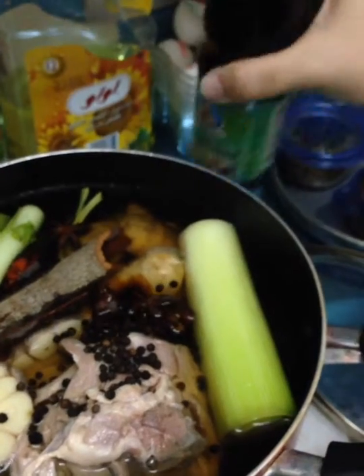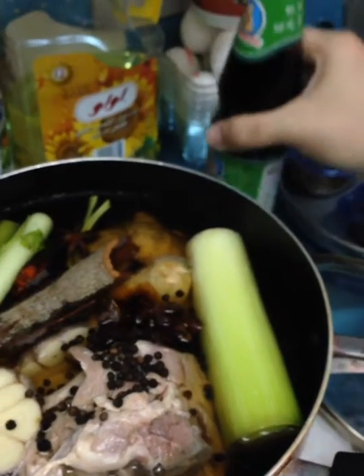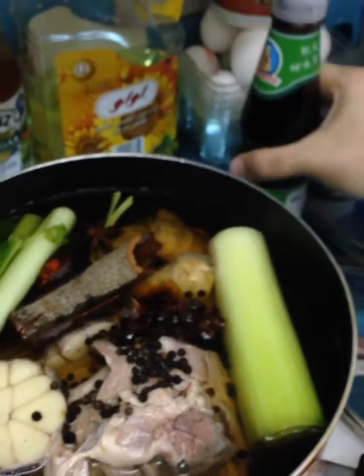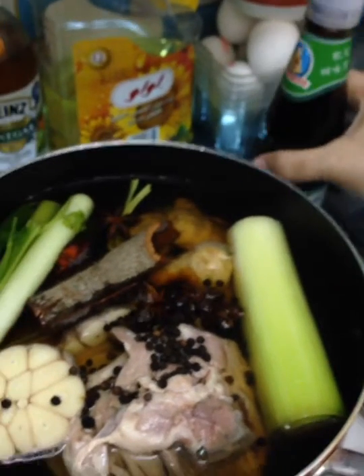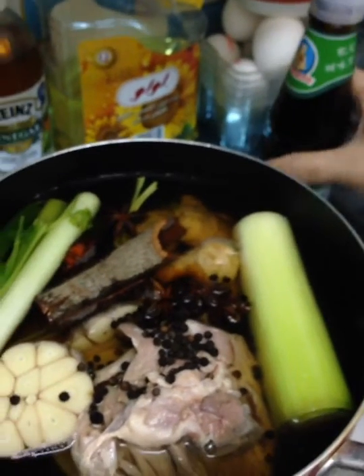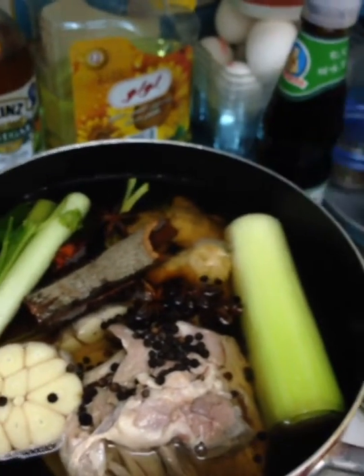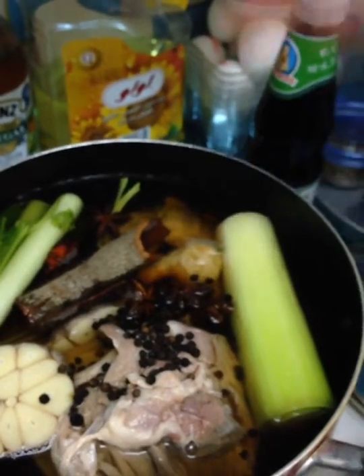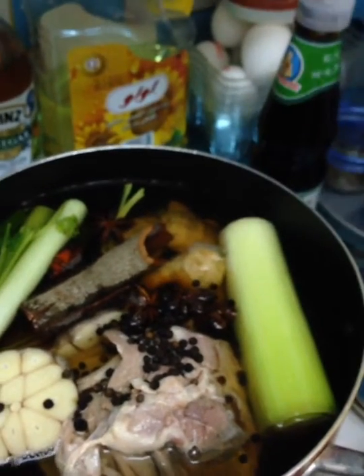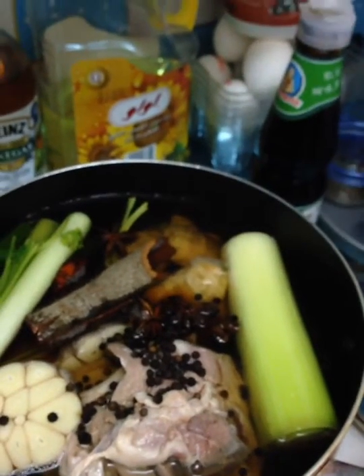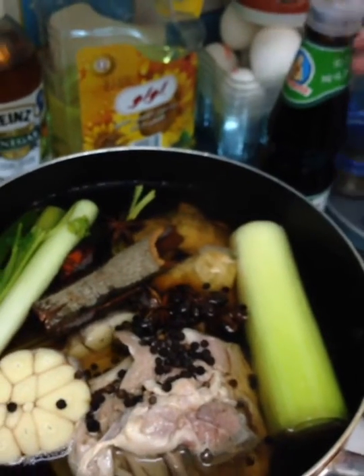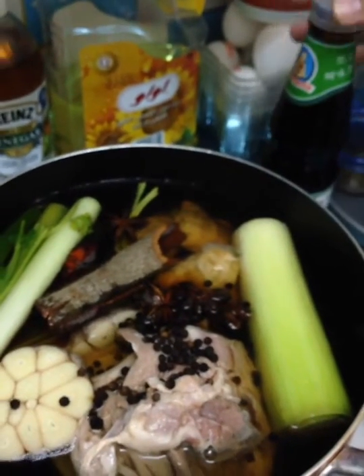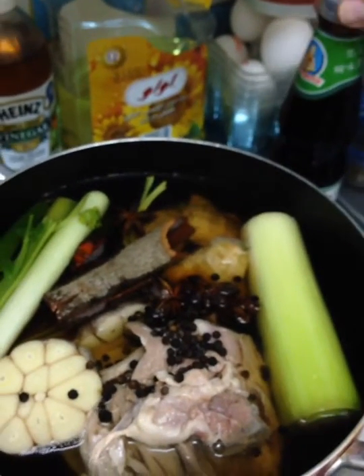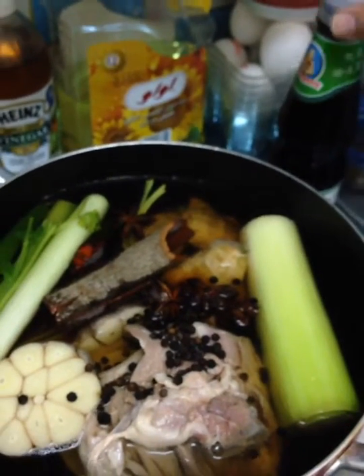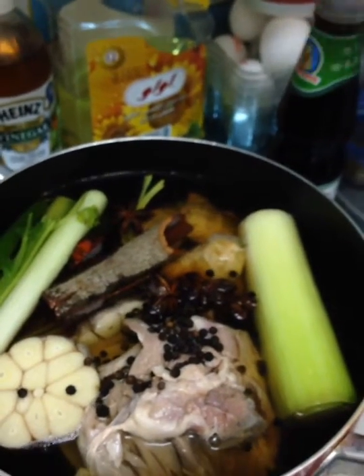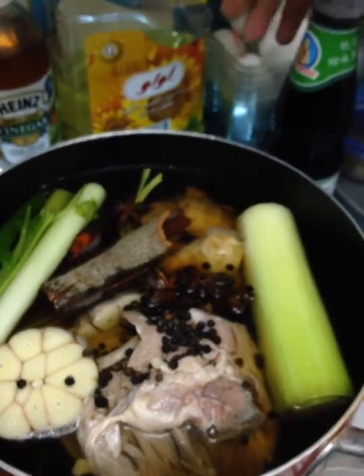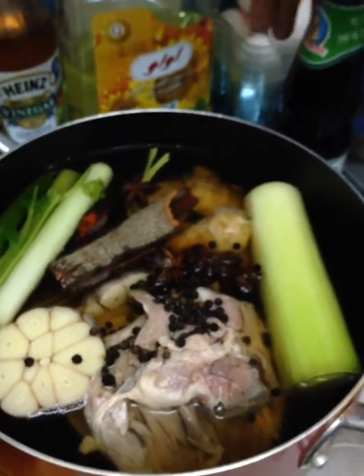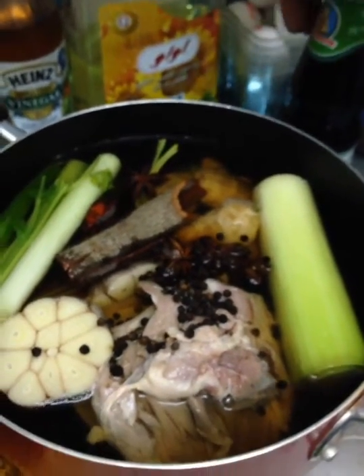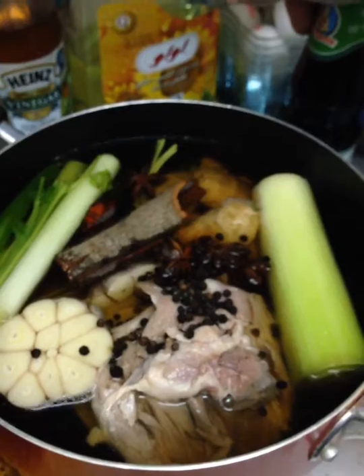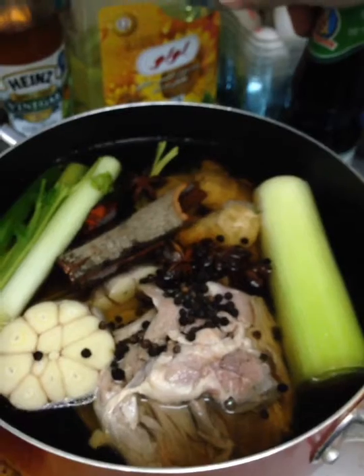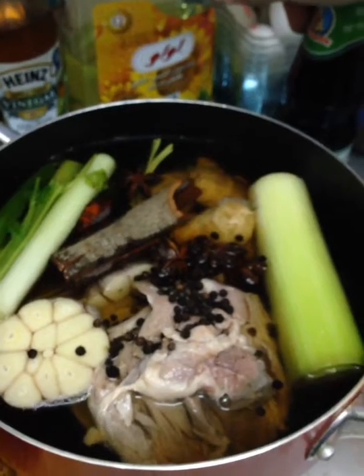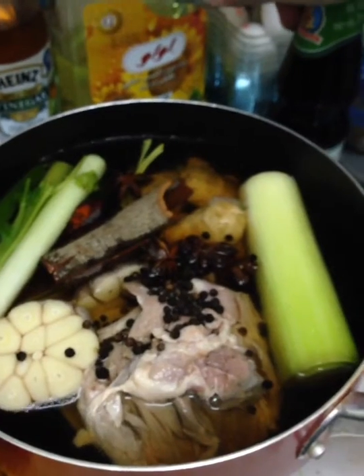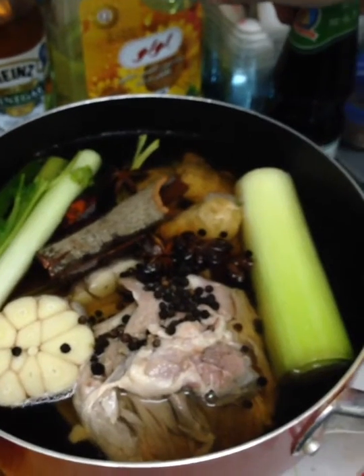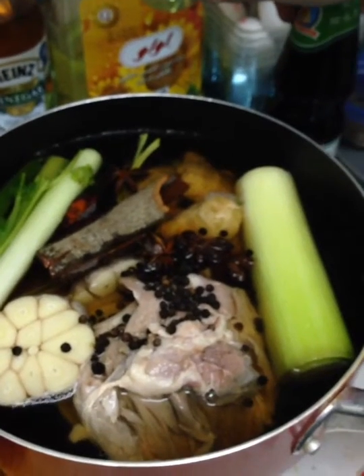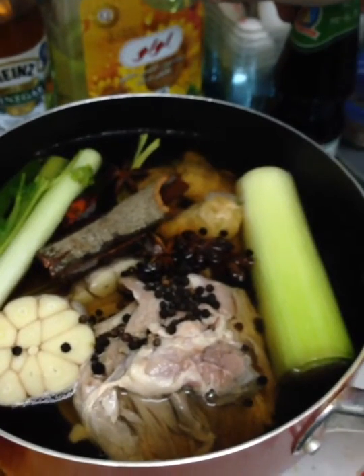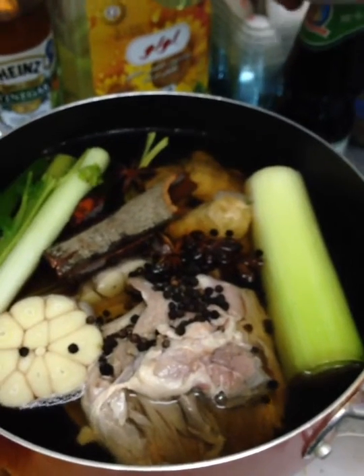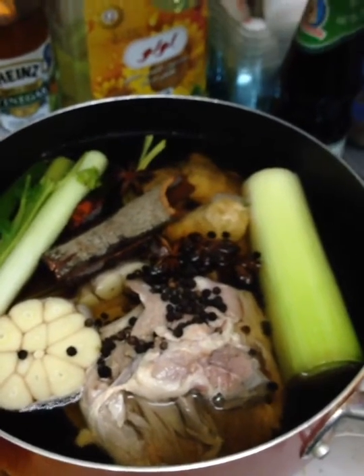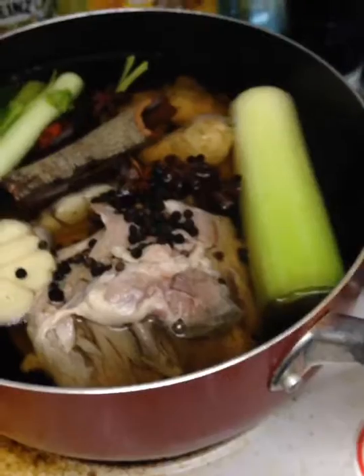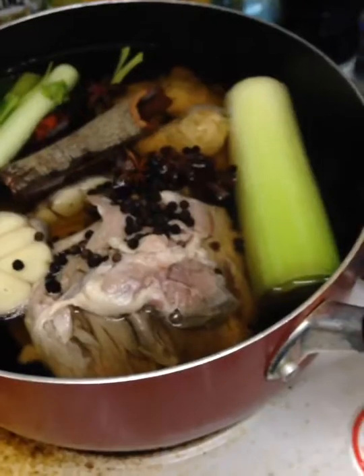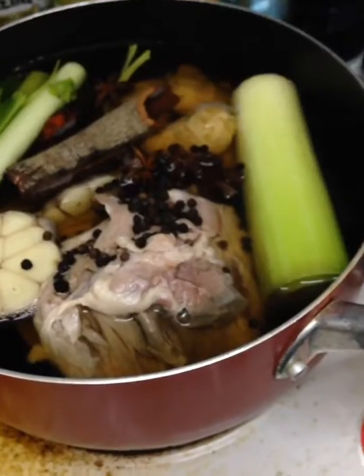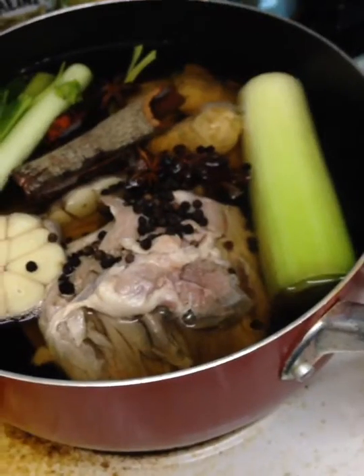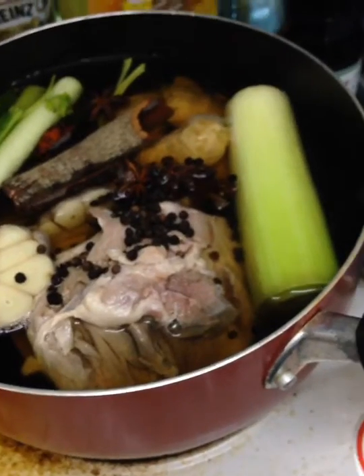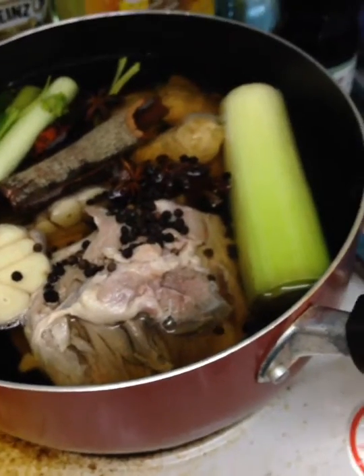So now your duck soup broth is done. Thank you.